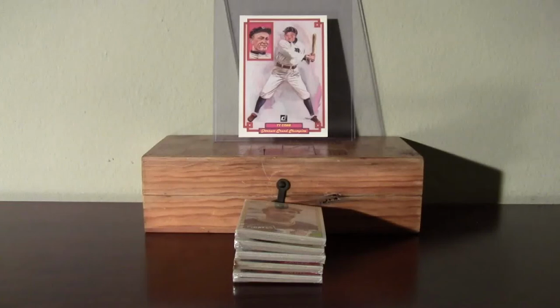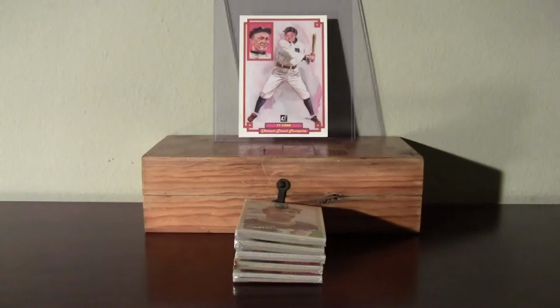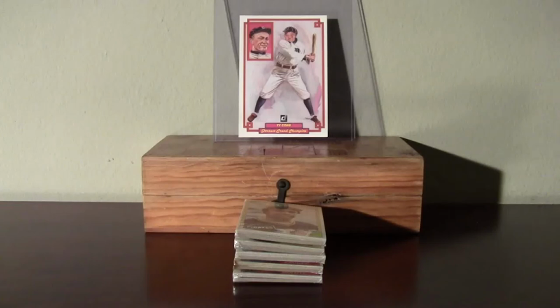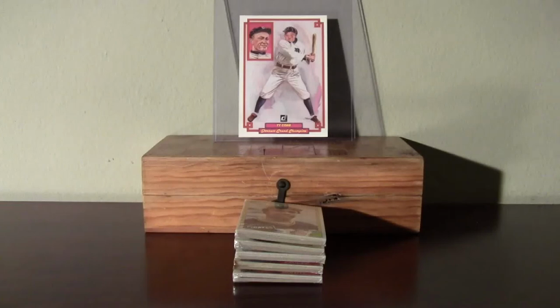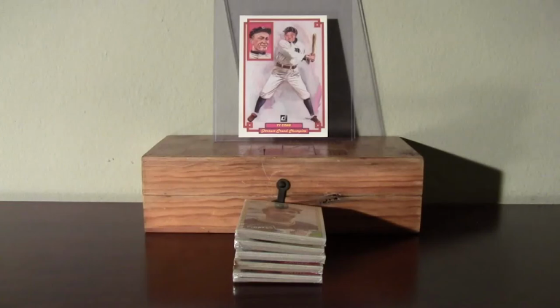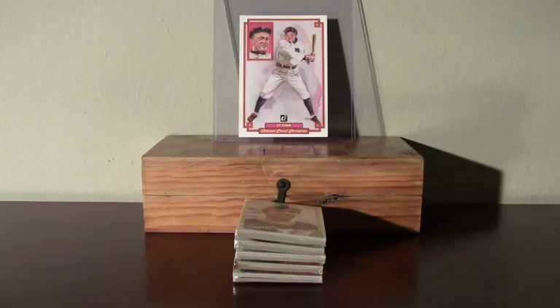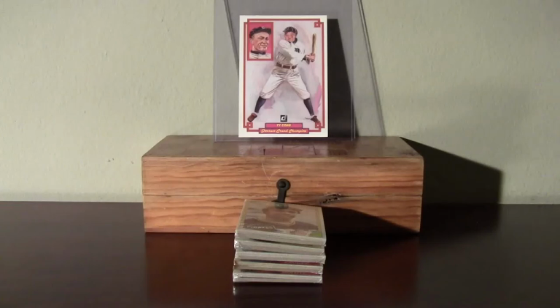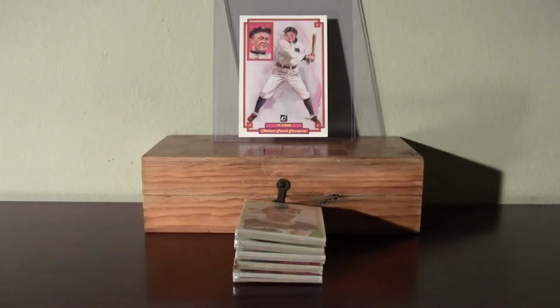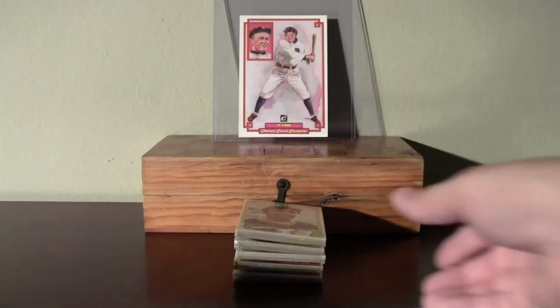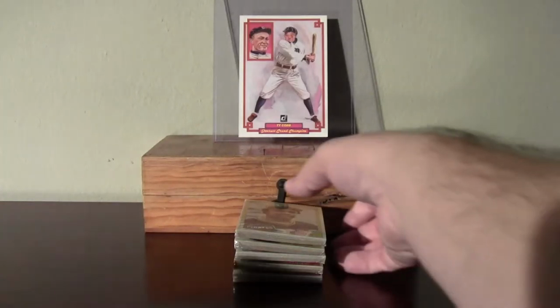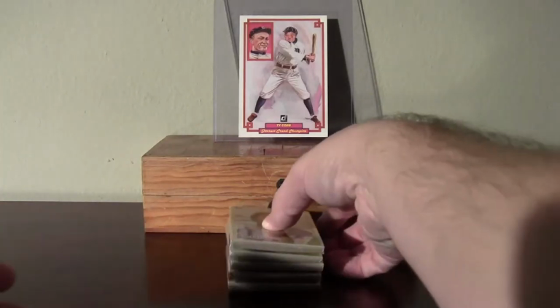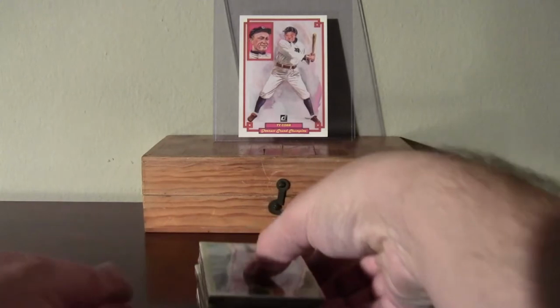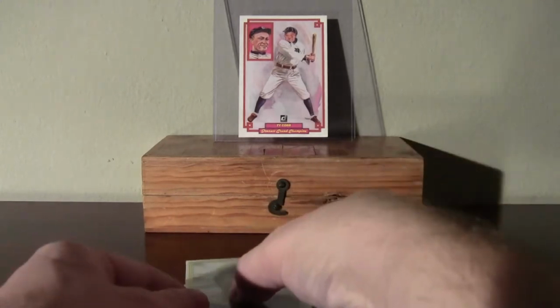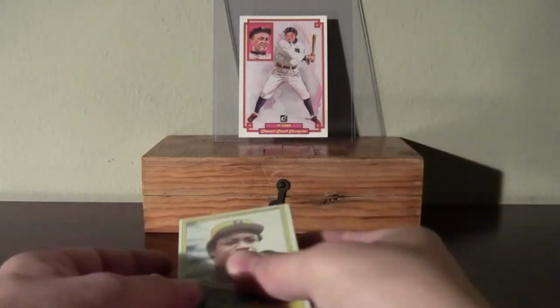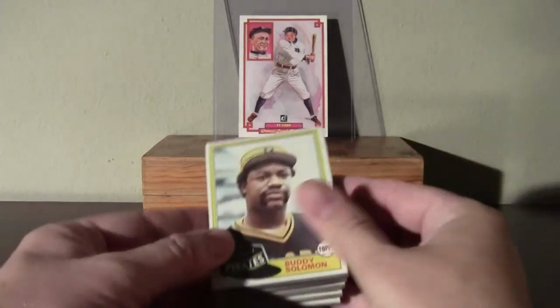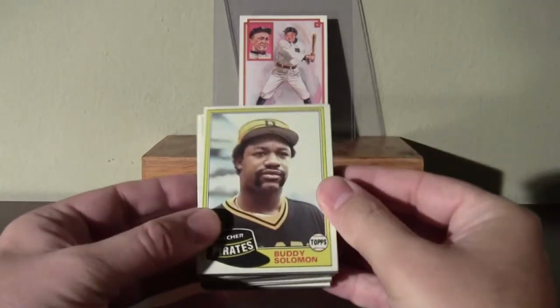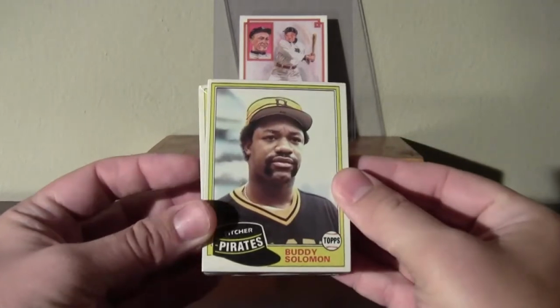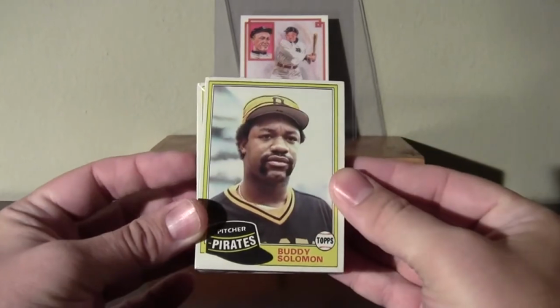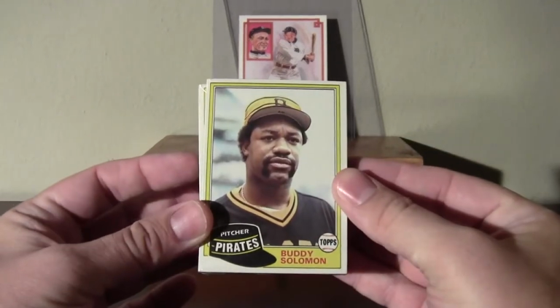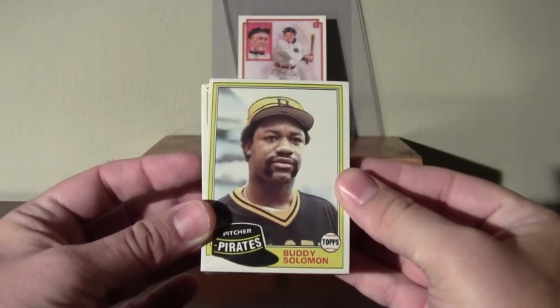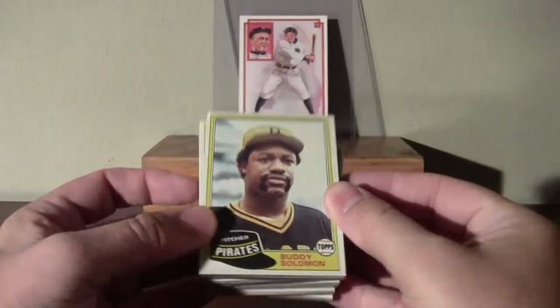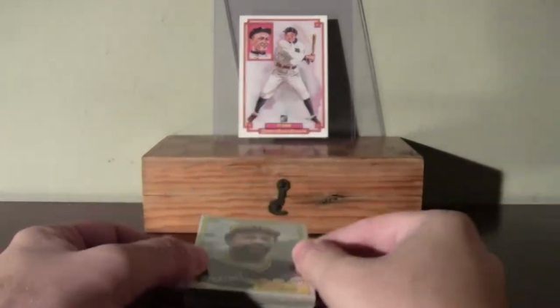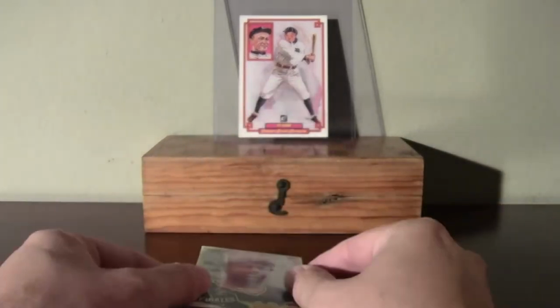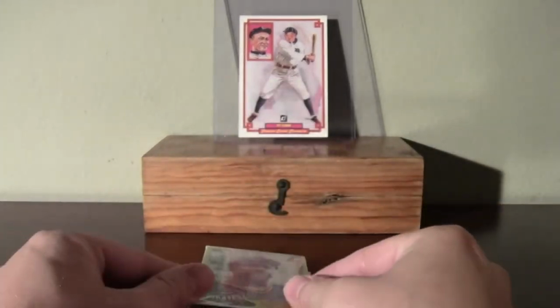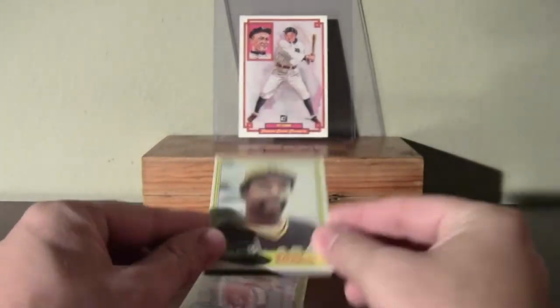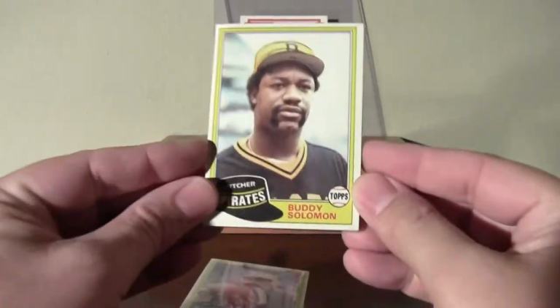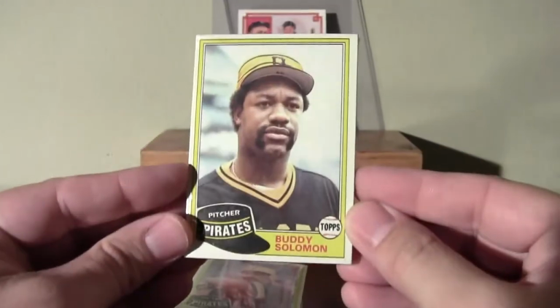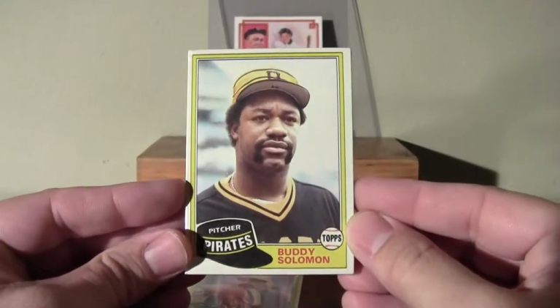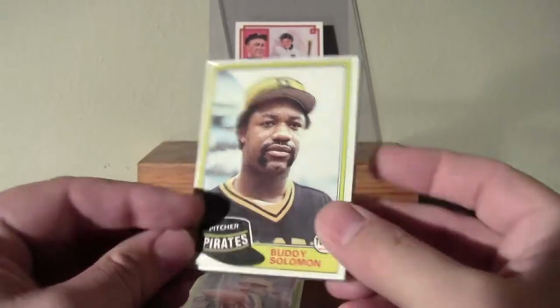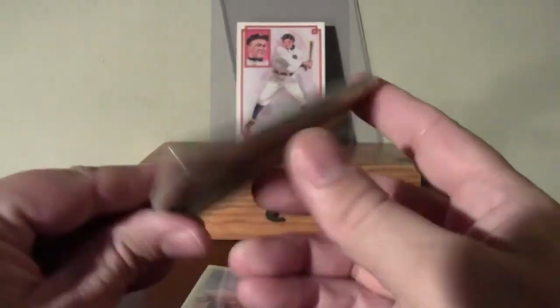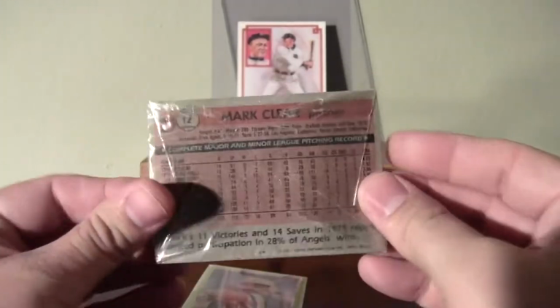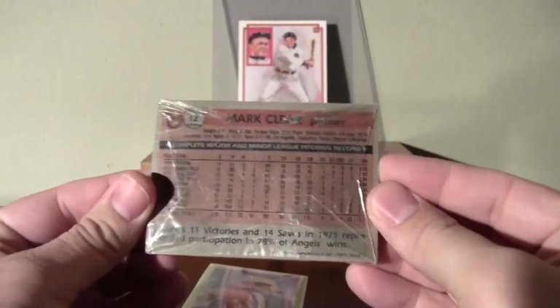What's up, YouTubiskaFan here, and I'm about to go live on BlogTV and bust these five cello packs of 81 Topps Baseball.